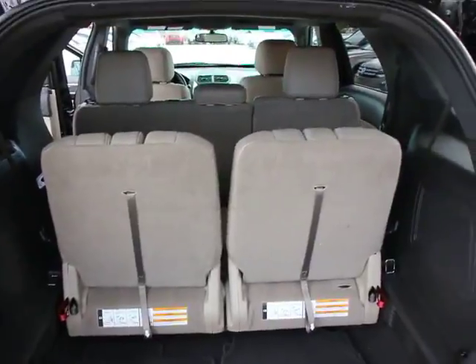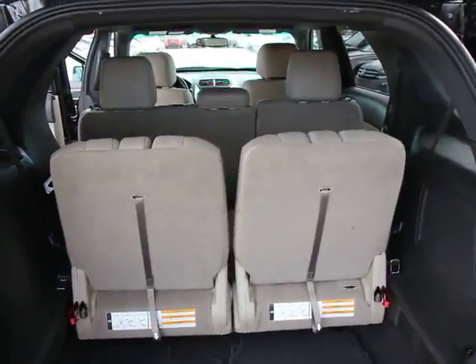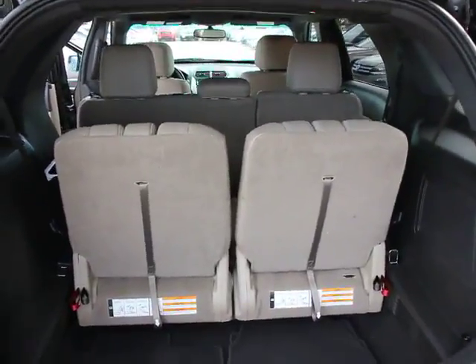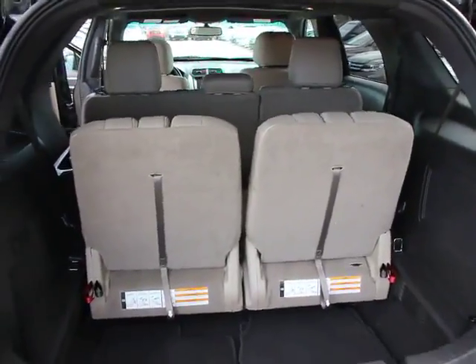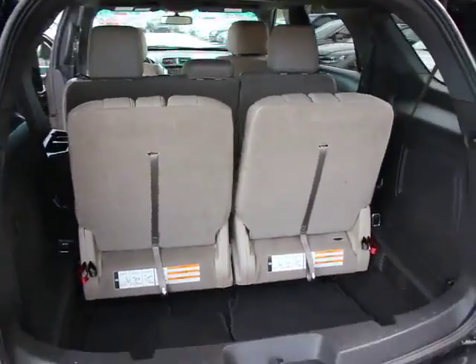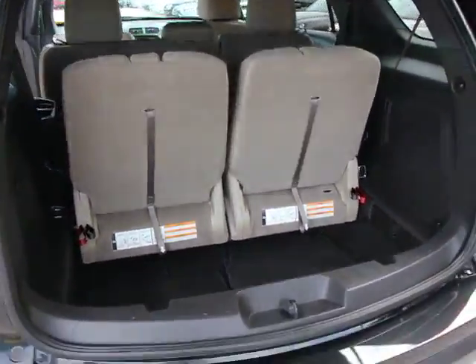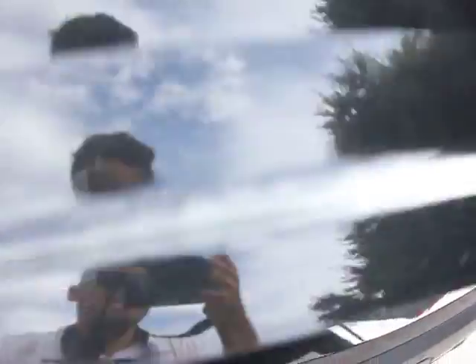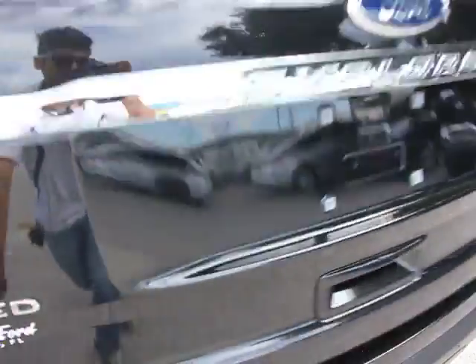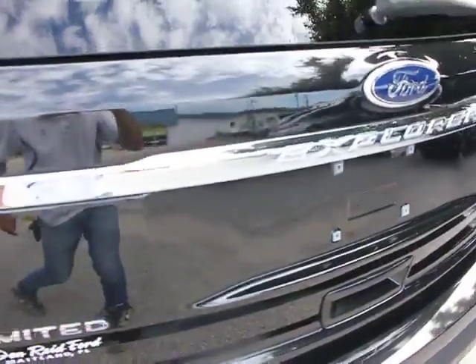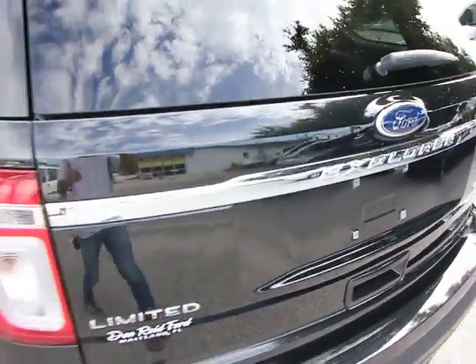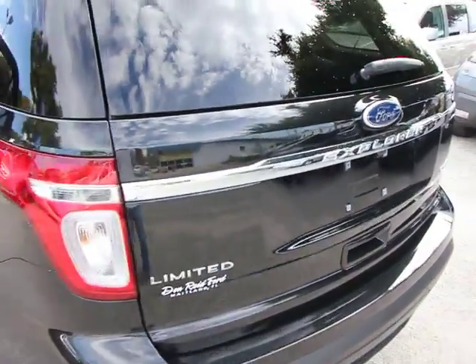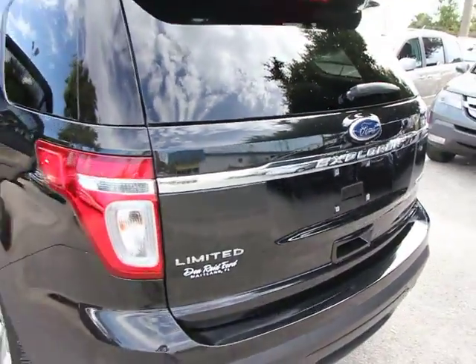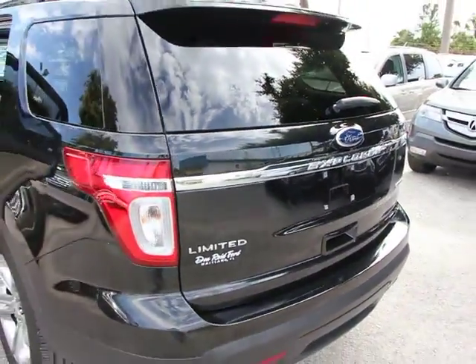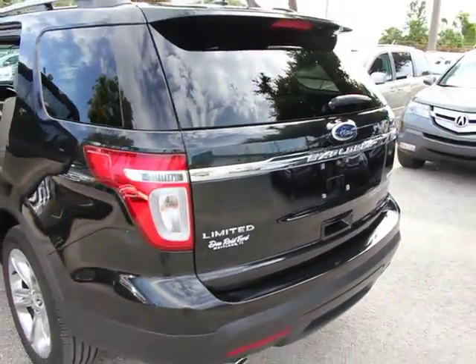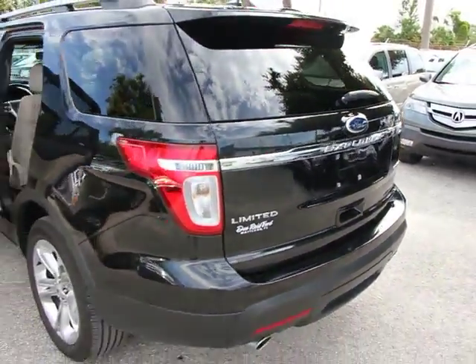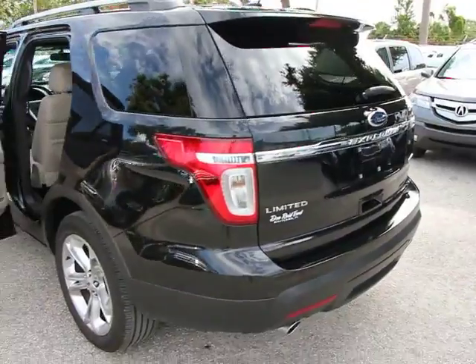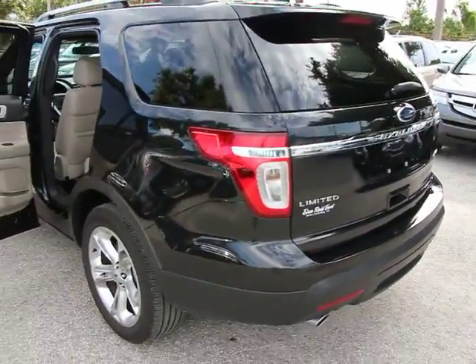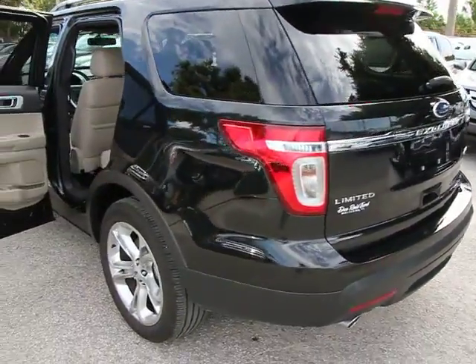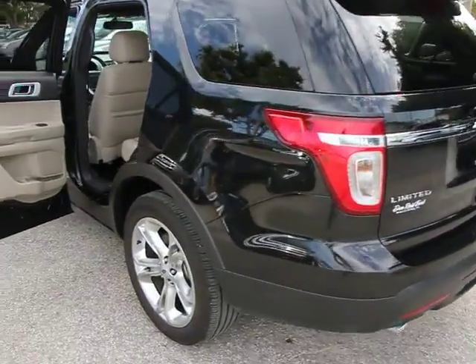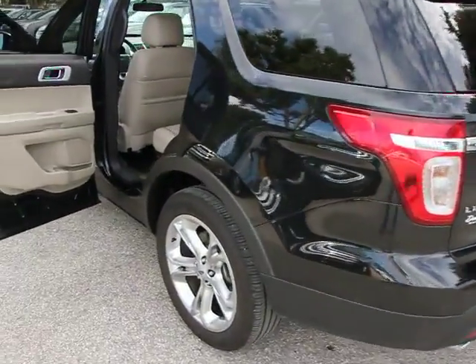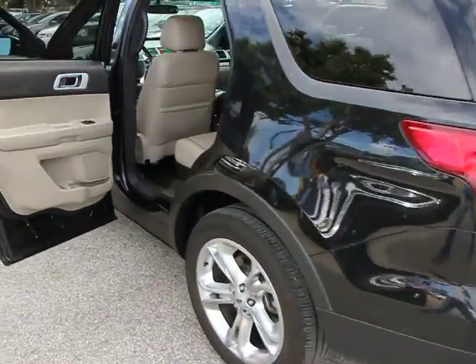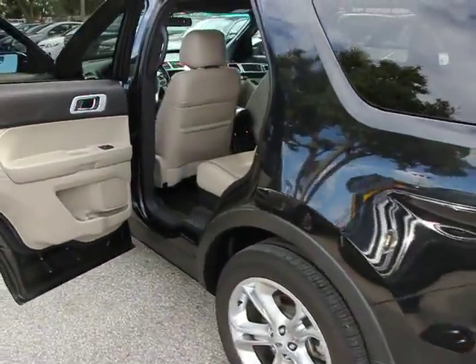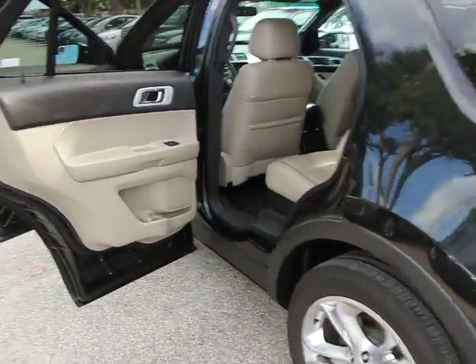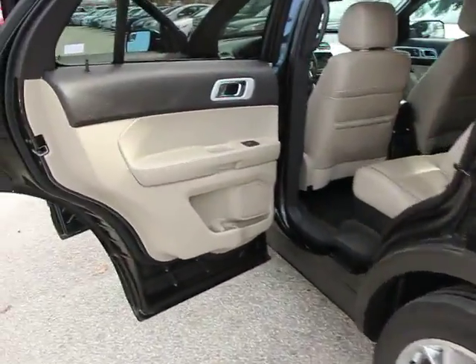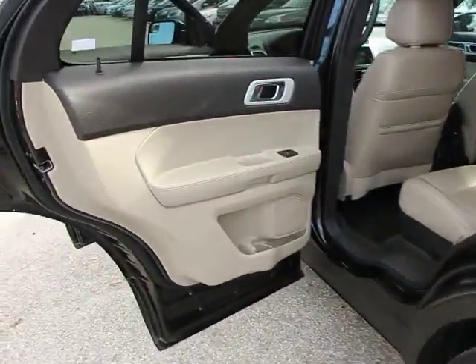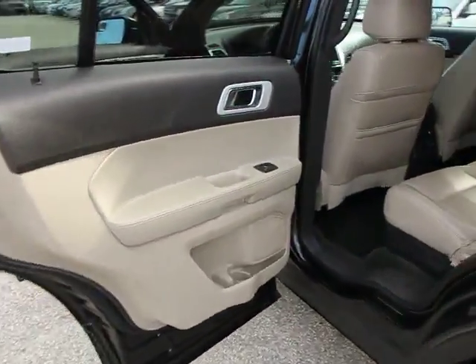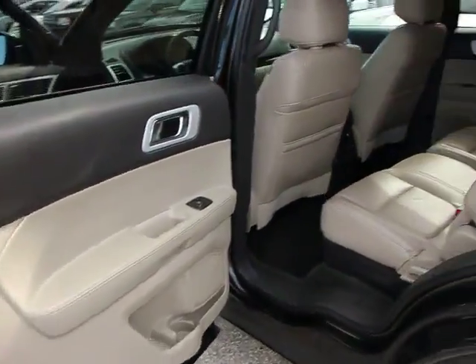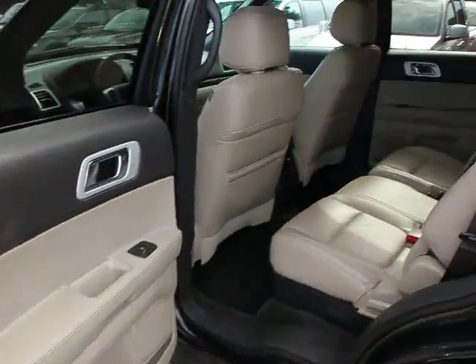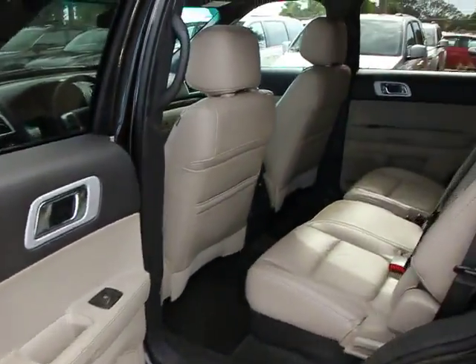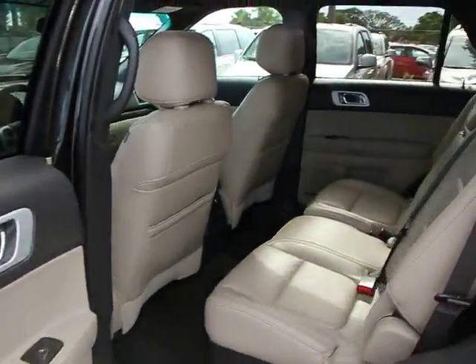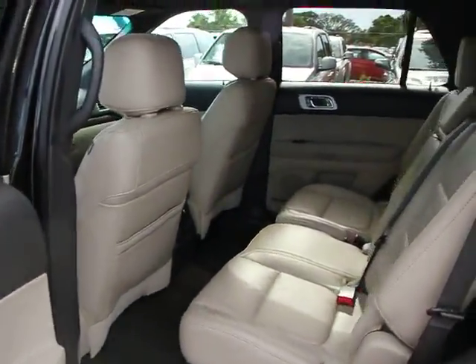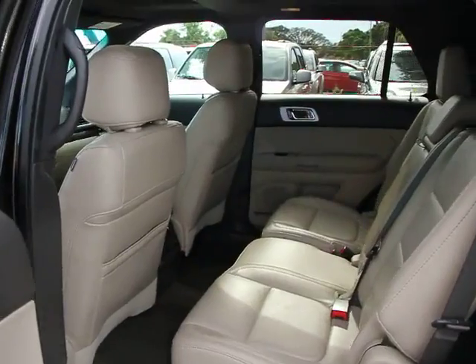Remote engine start. Stability control. Steering wheel audio controls. Traction control. Airbags. Power steering. Anti-theft security system. Cruise control.